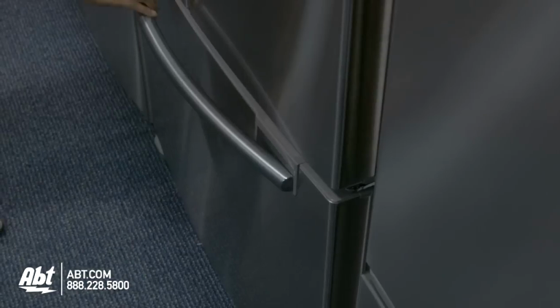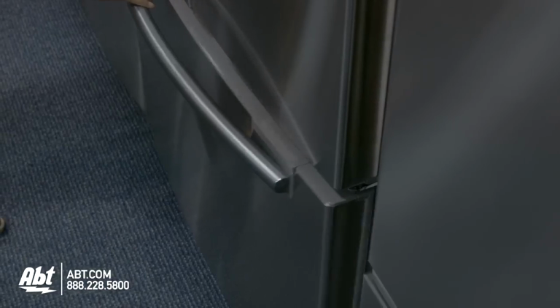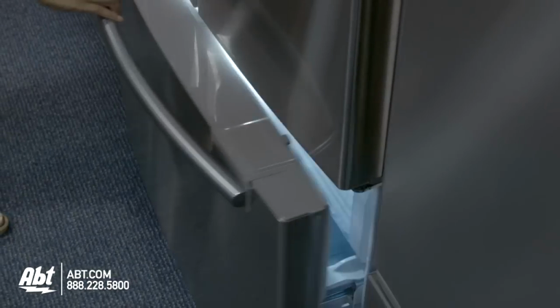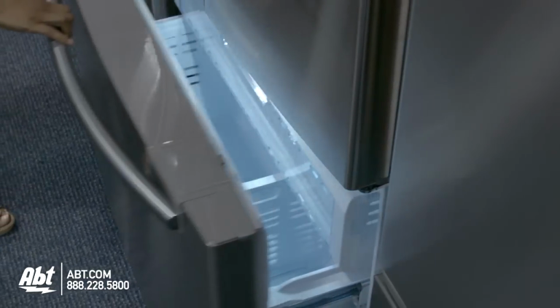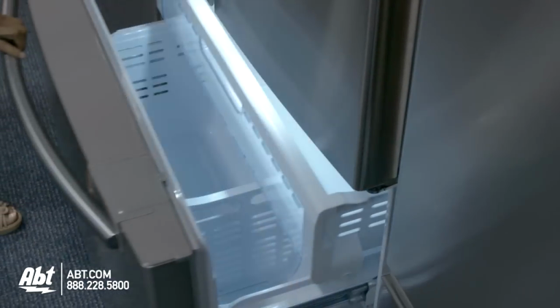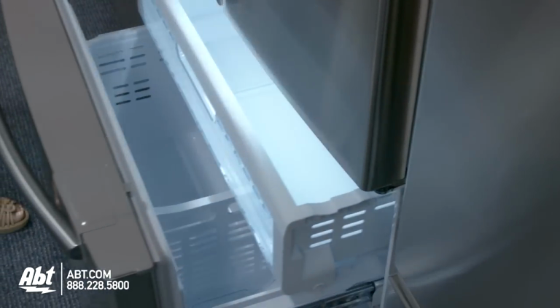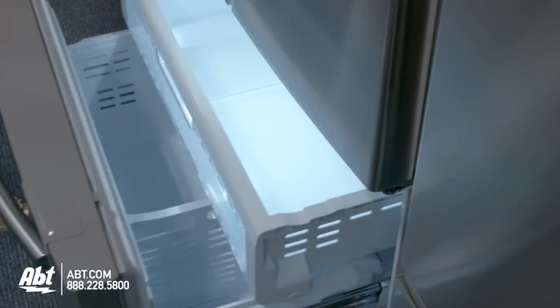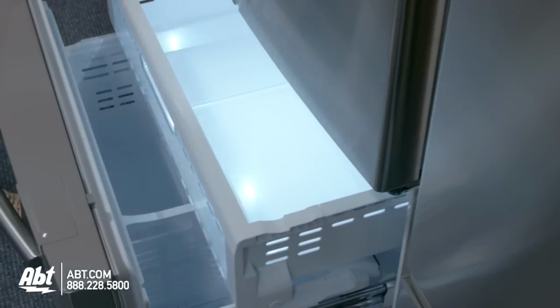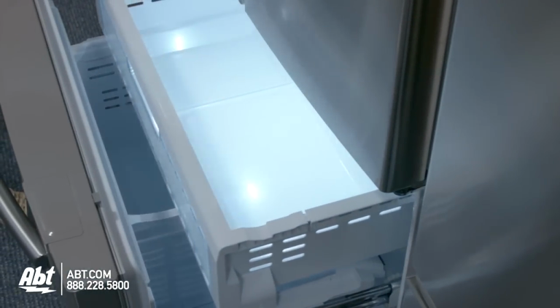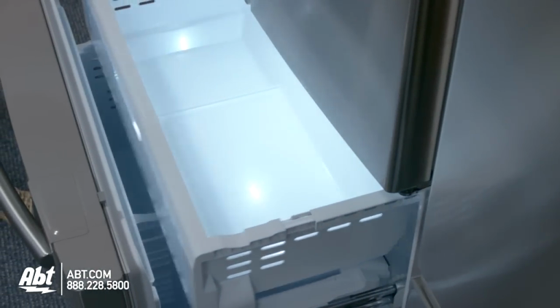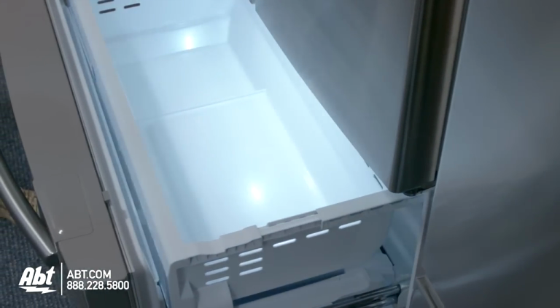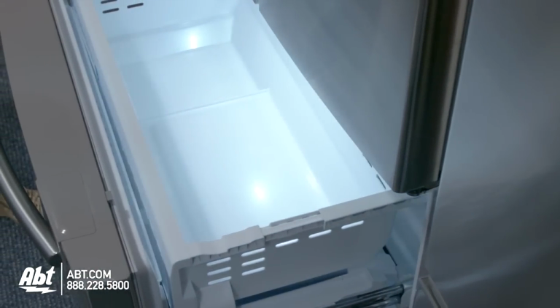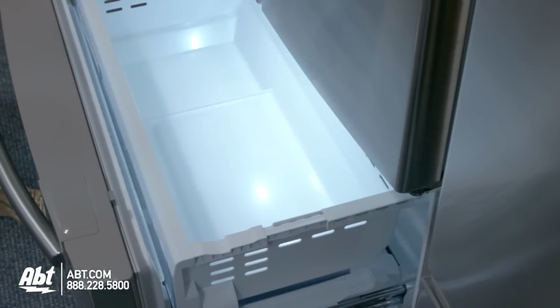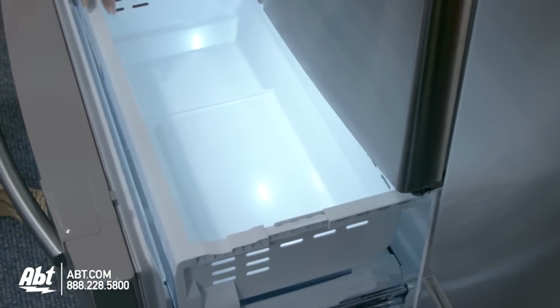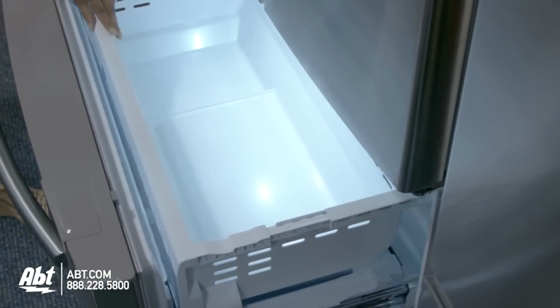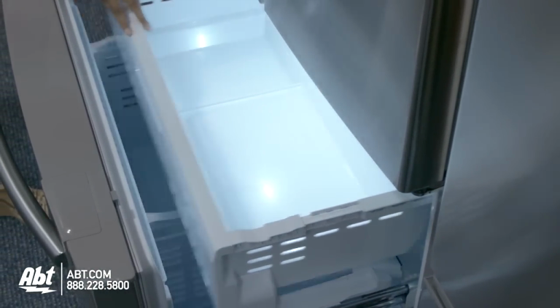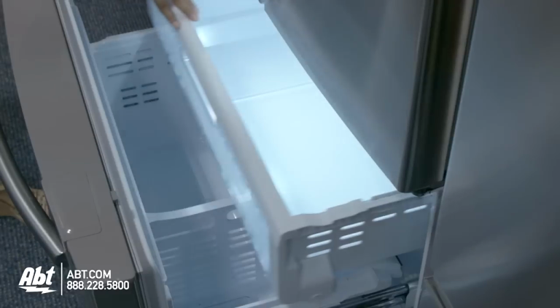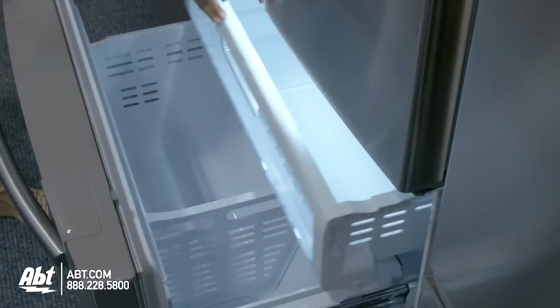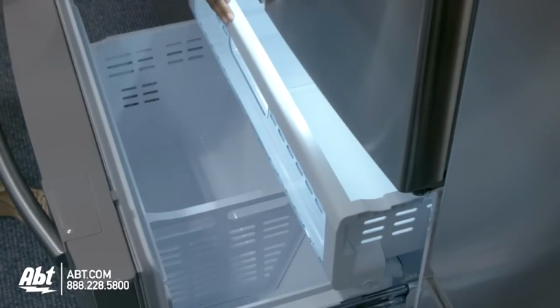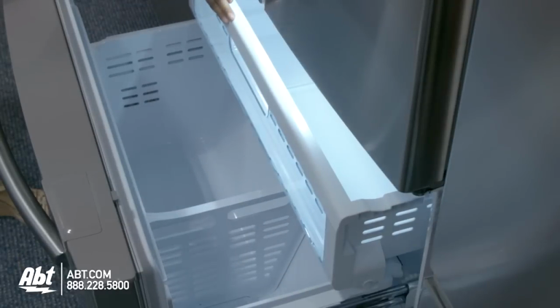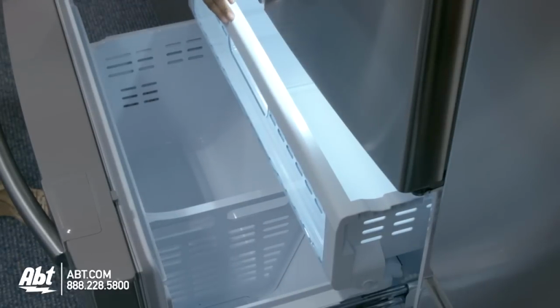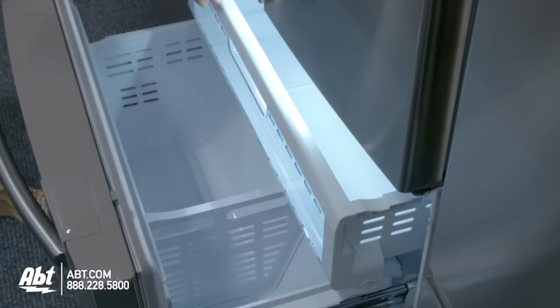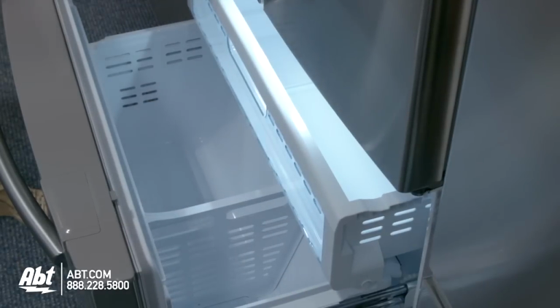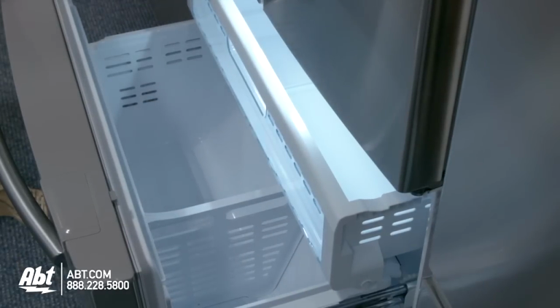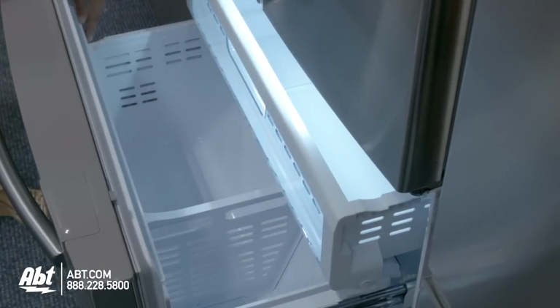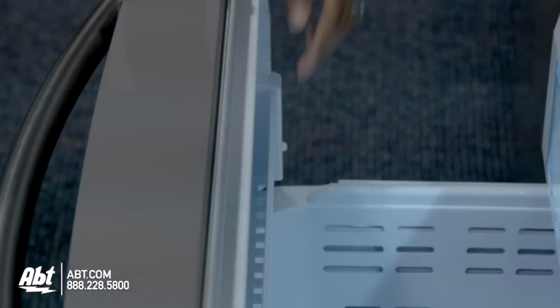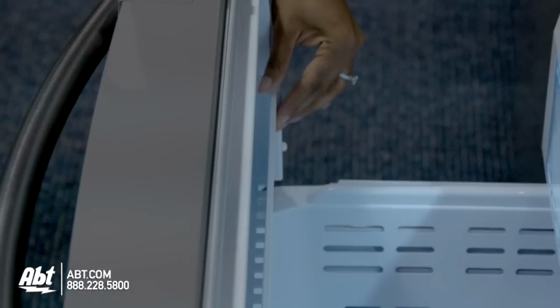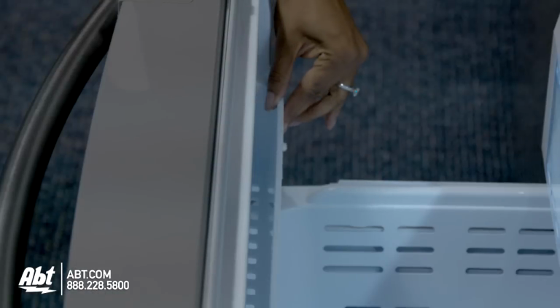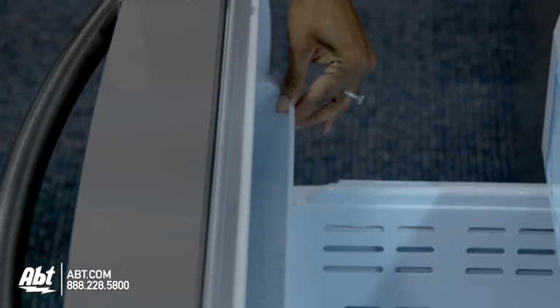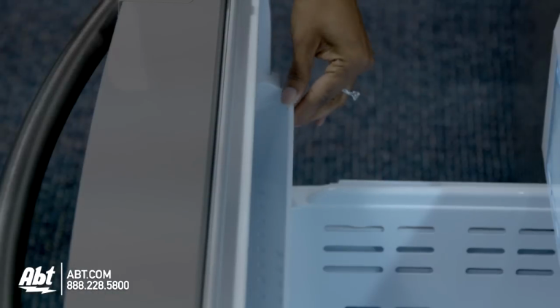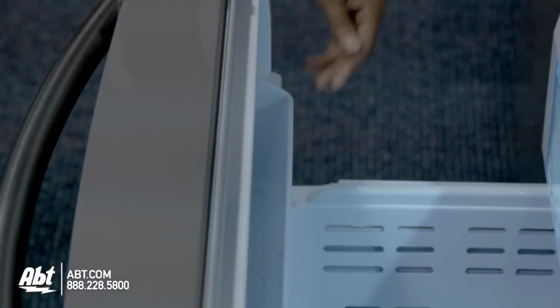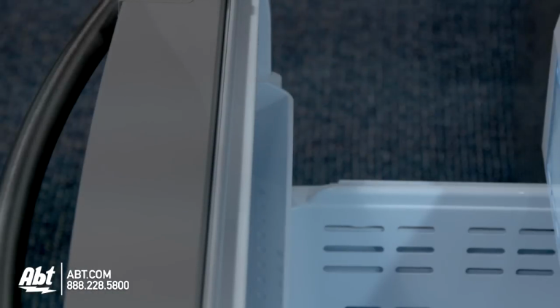In the freezer is one full-size freezer drawer, one full-size freezer basket with divider bar, and one tilting storage shelf.